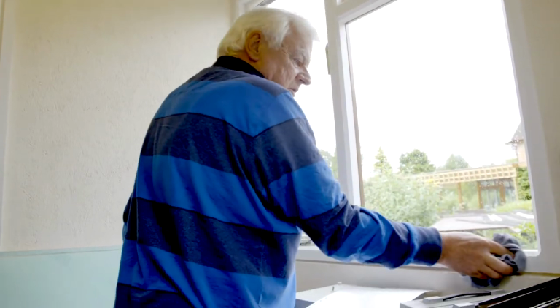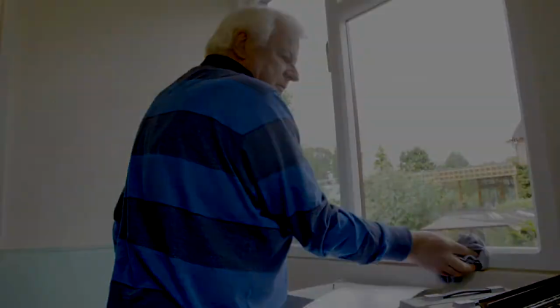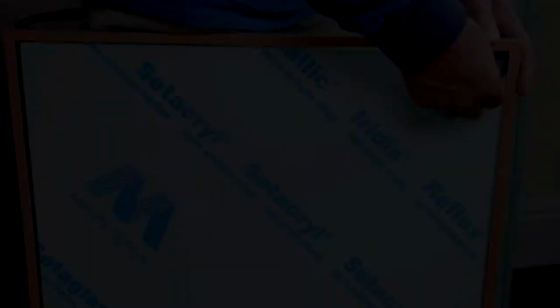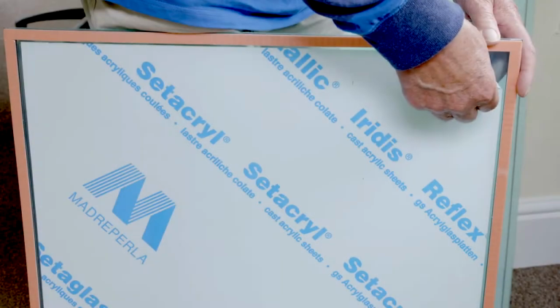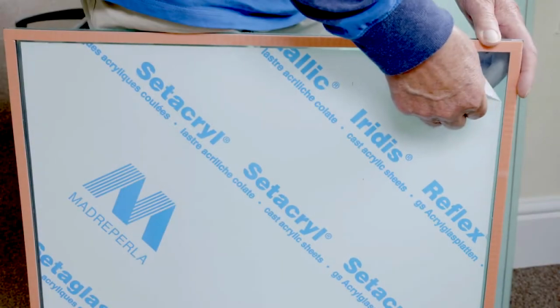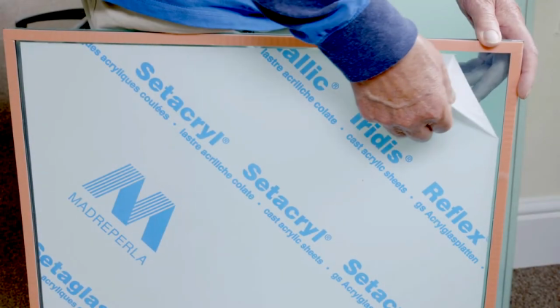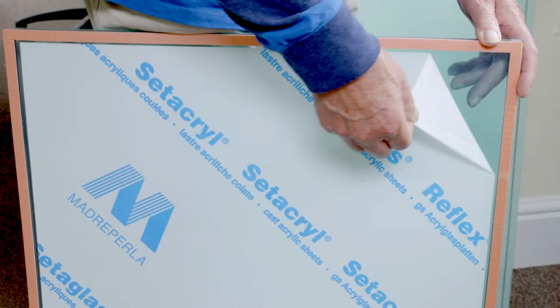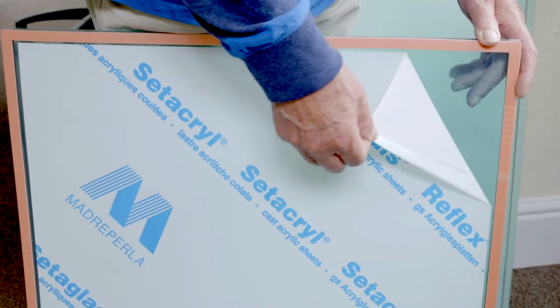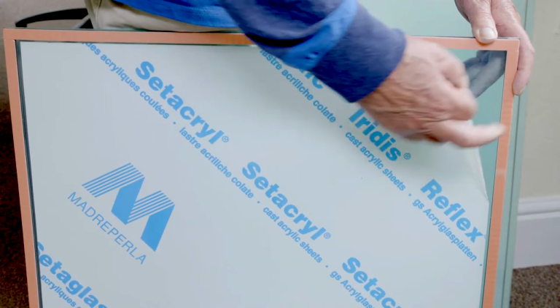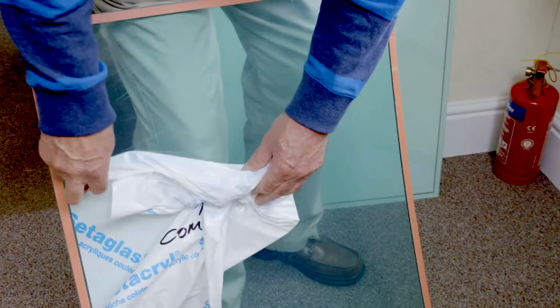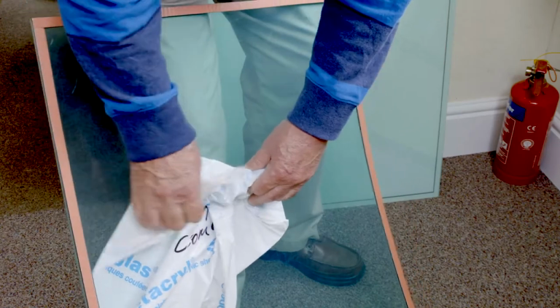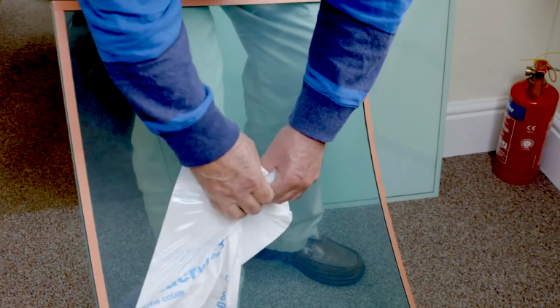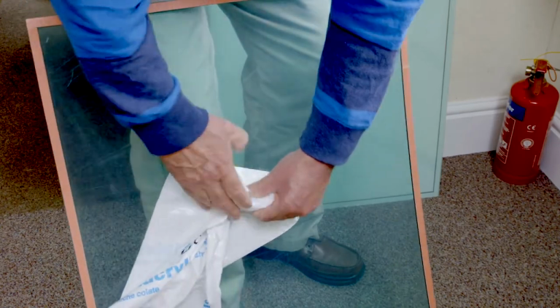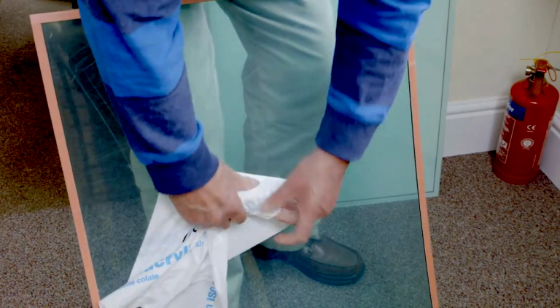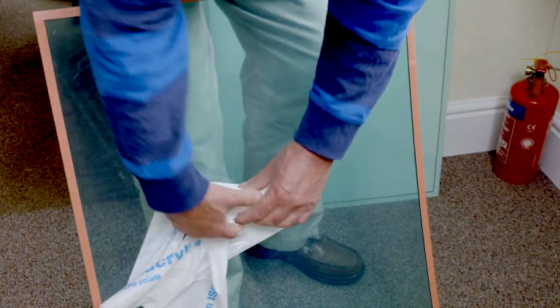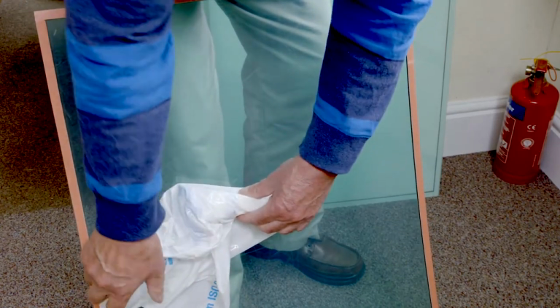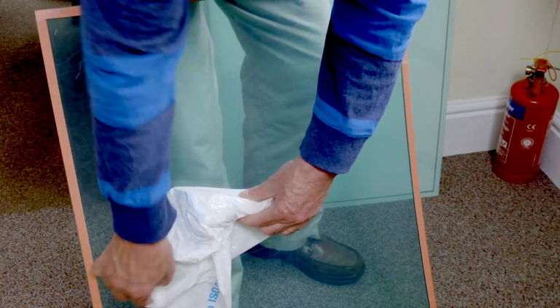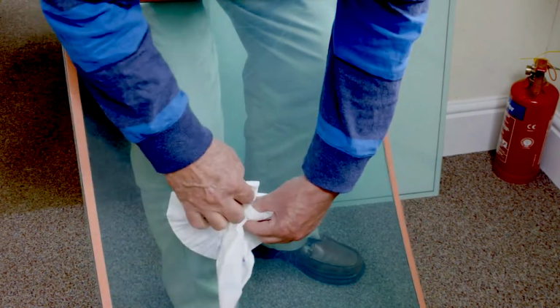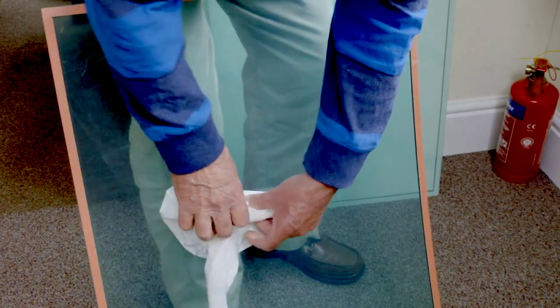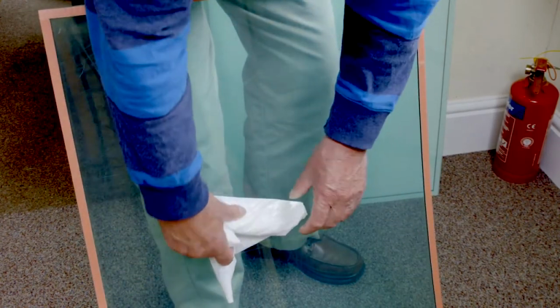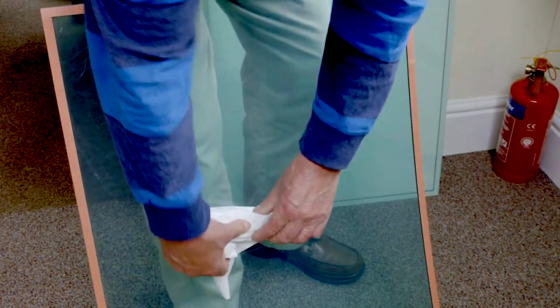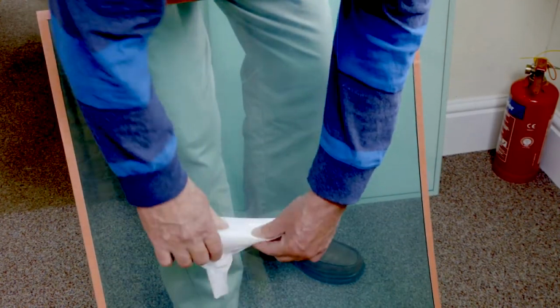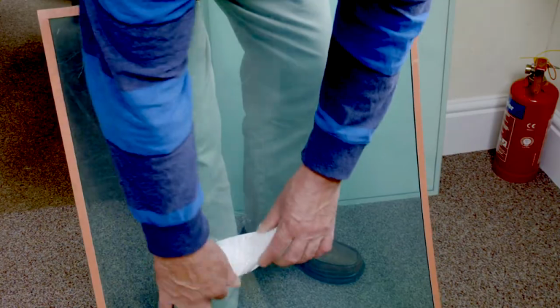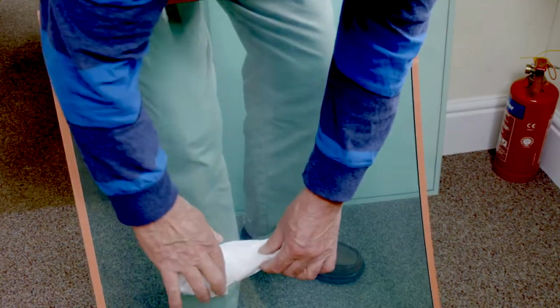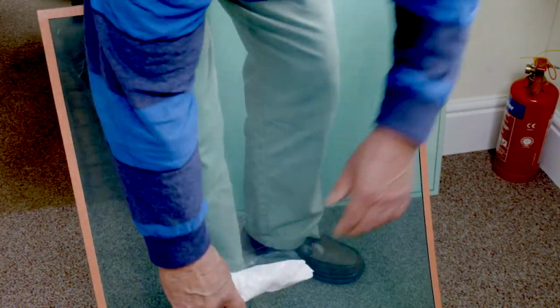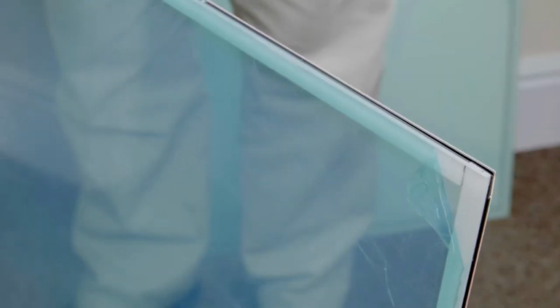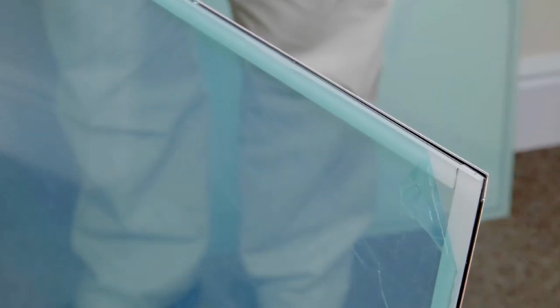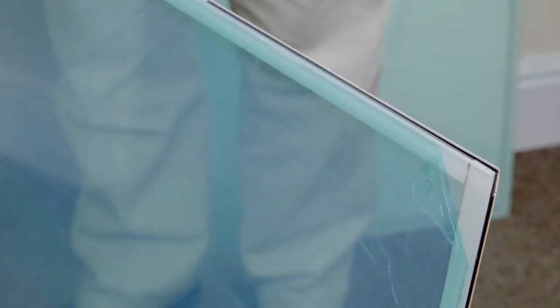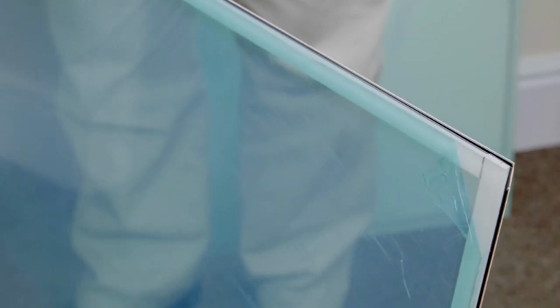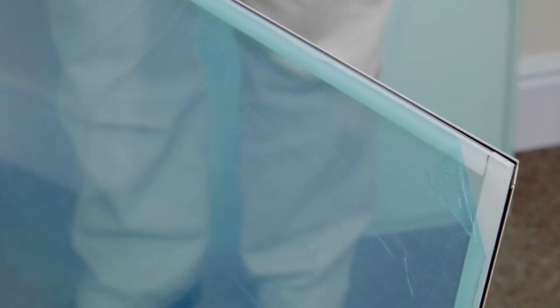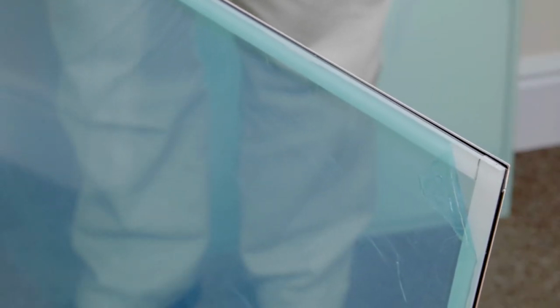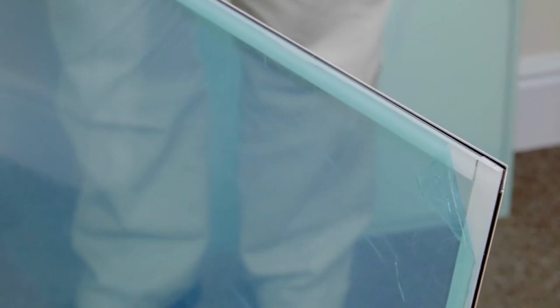Completely remove the protective film from the acrylic sheet on the side that holds the magnets. This will be the side facing to the outside. Keep the film in place on the opposite side.